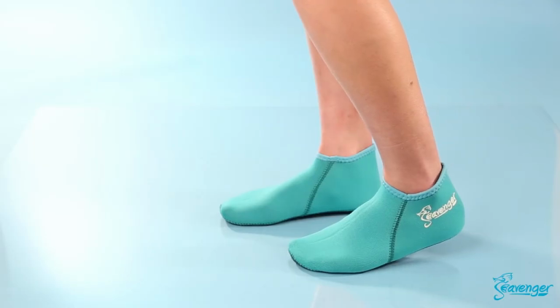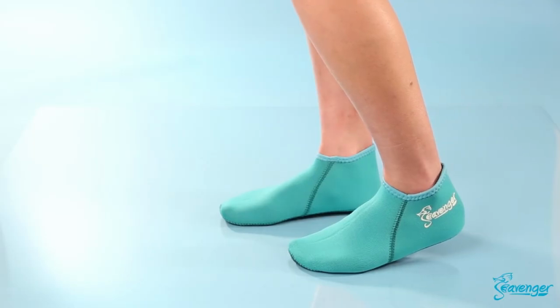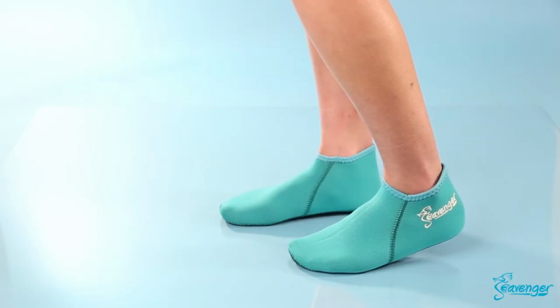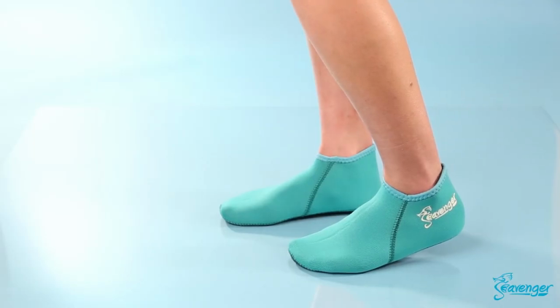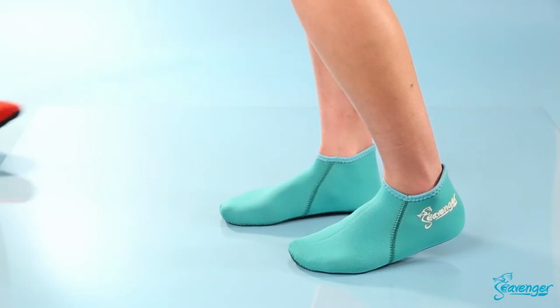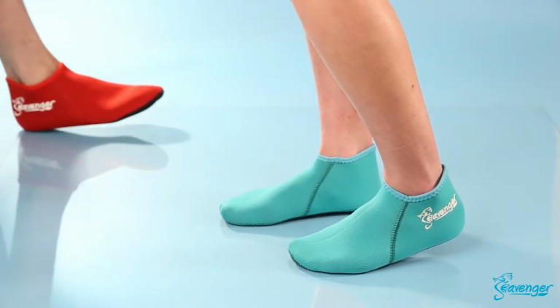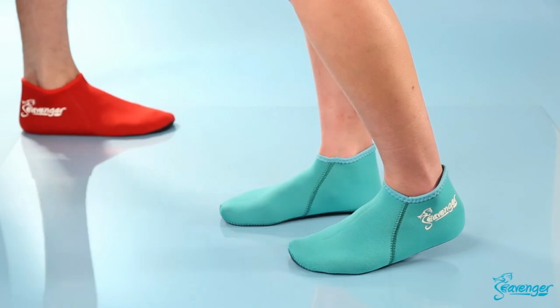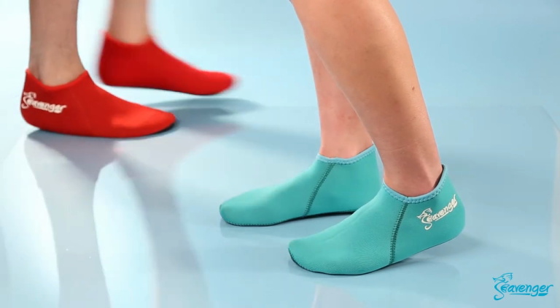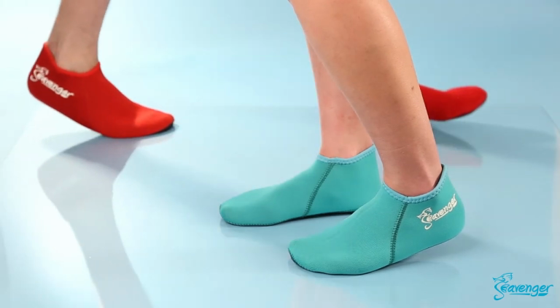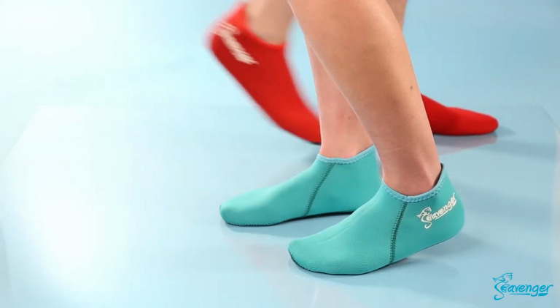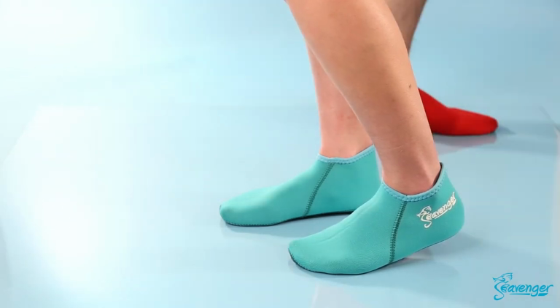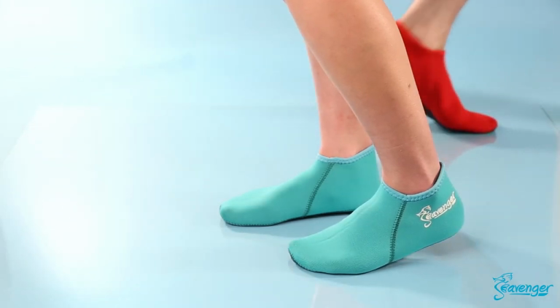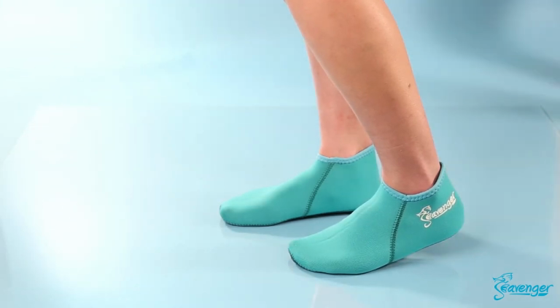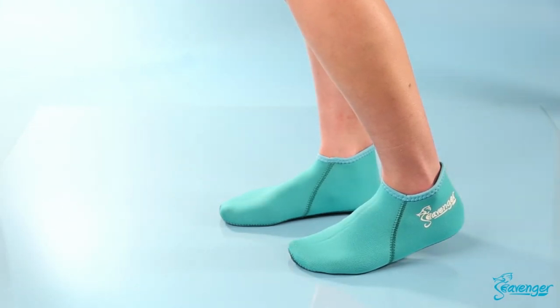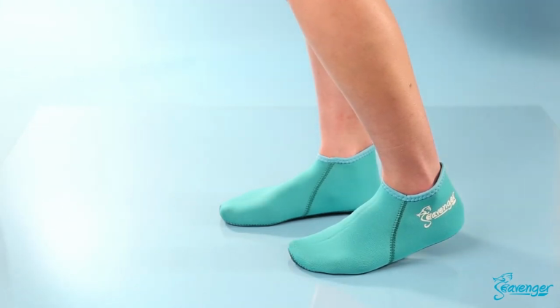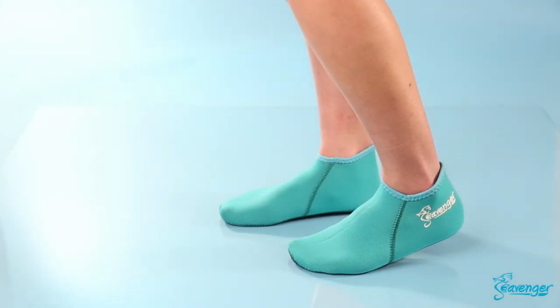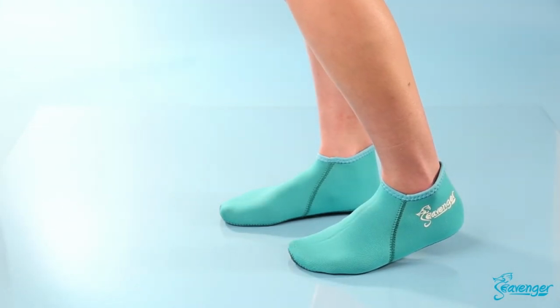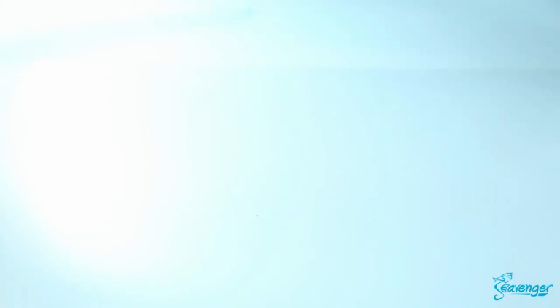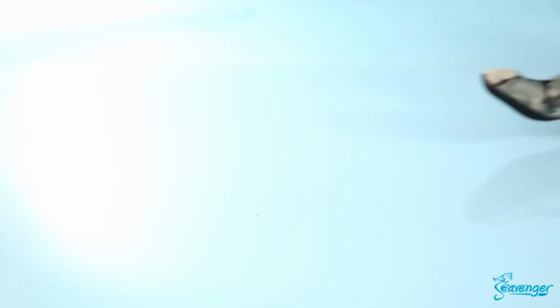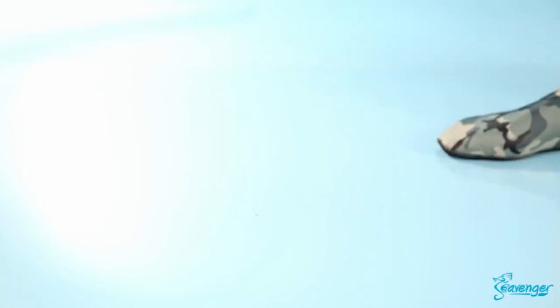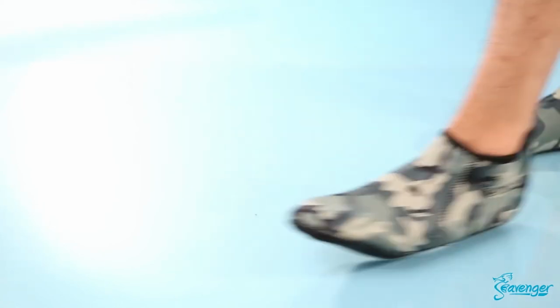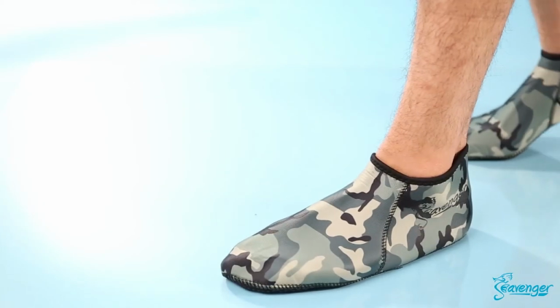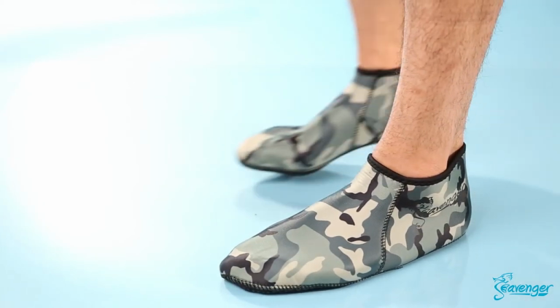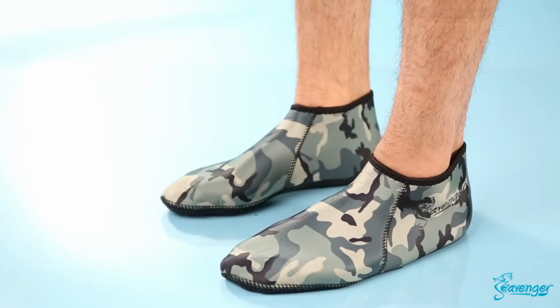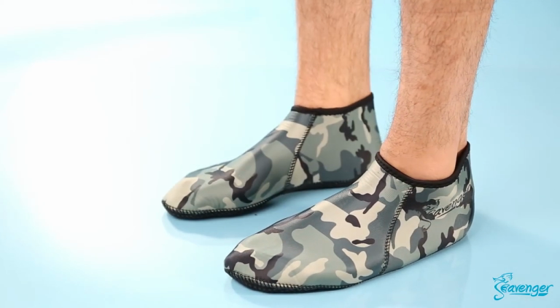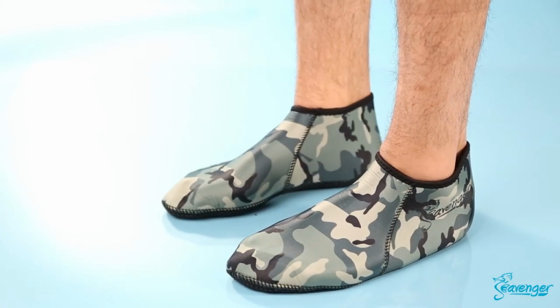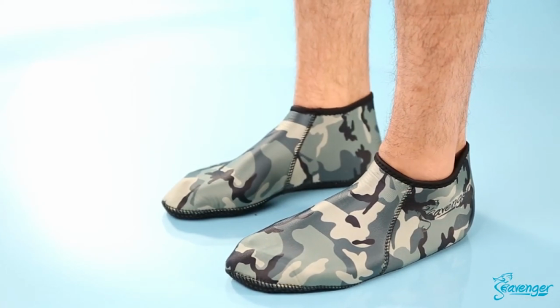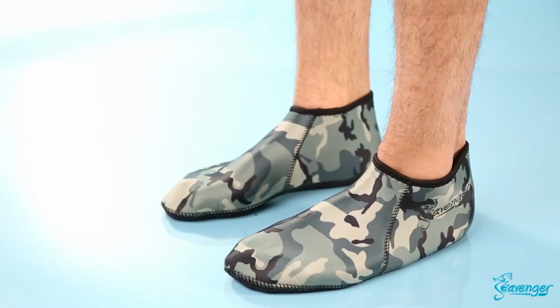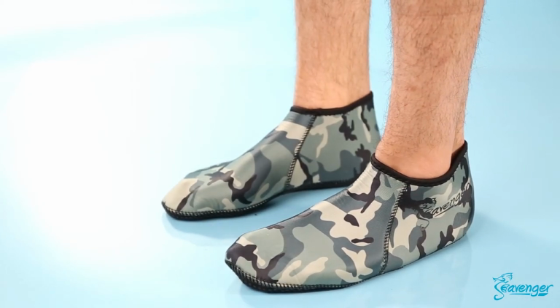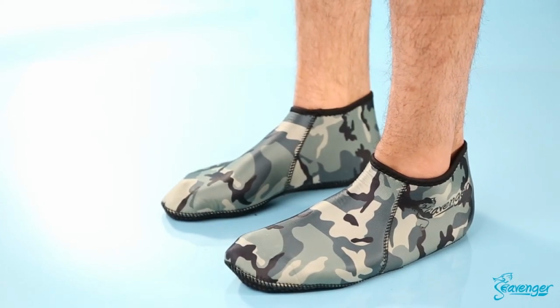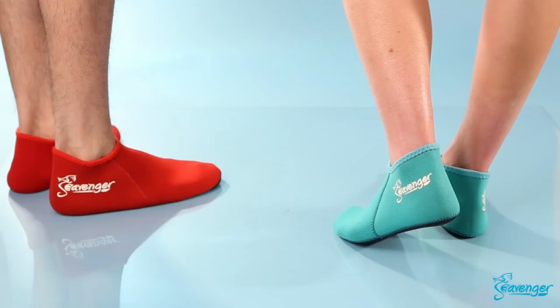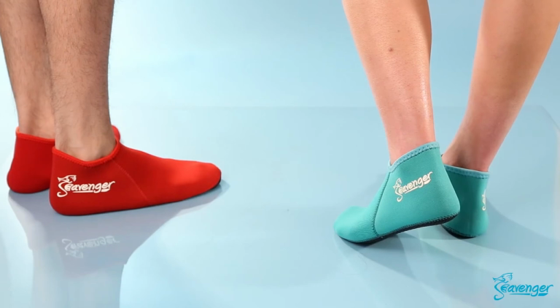The best part? These socks are incredibly versatile. The thermal protection and durable material makes them a great accessory to keep on hand. Snorkeling, paddleboarding, even hydrotherapy — Seavenger WaterSport Socks do it all.